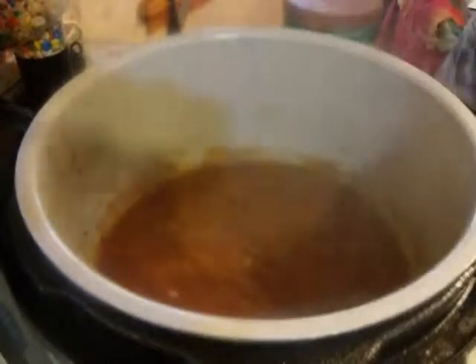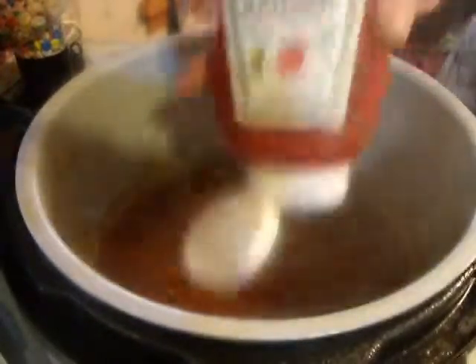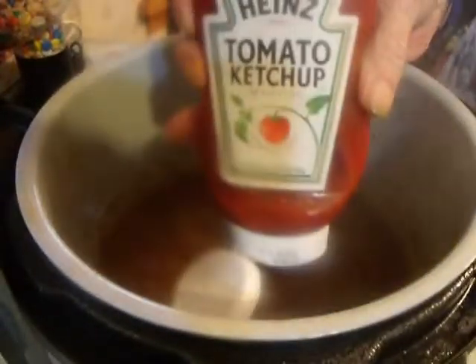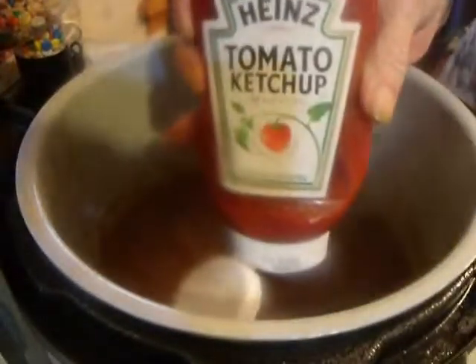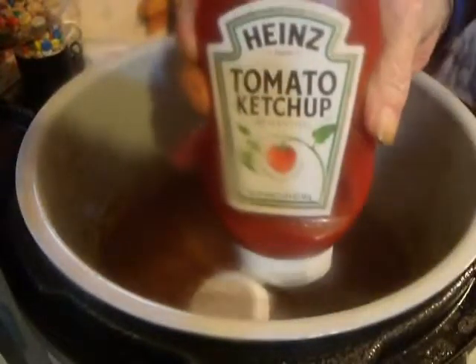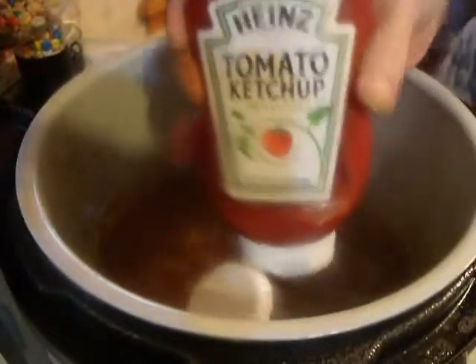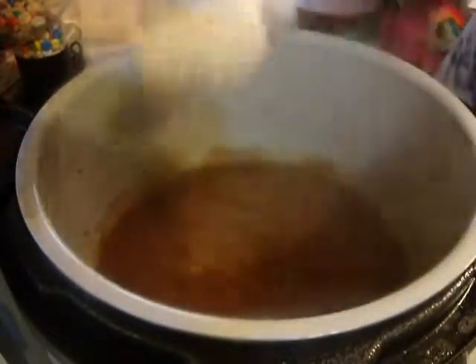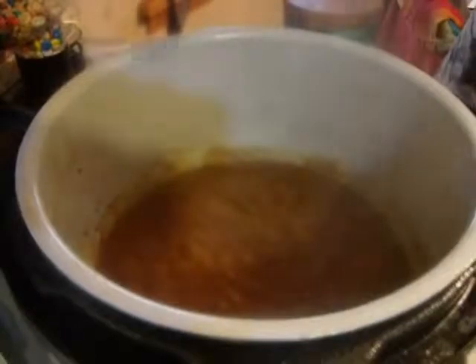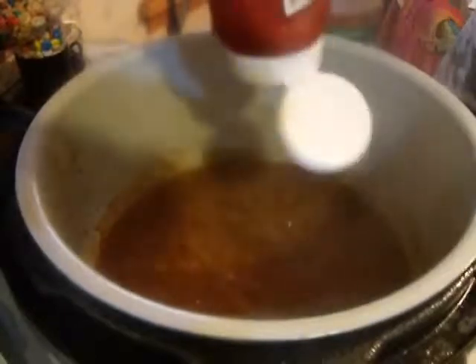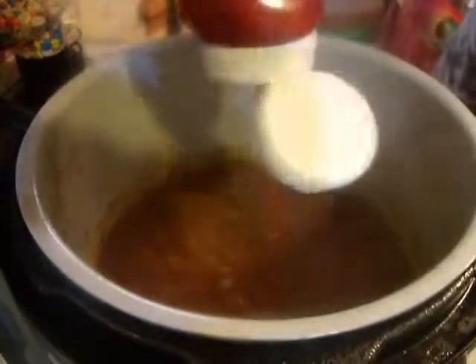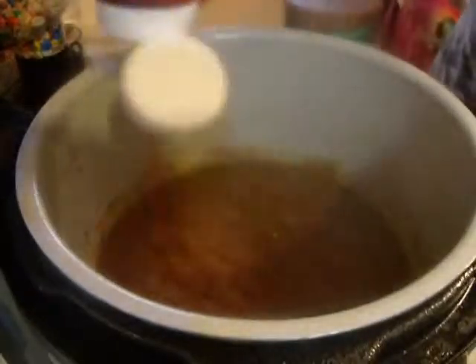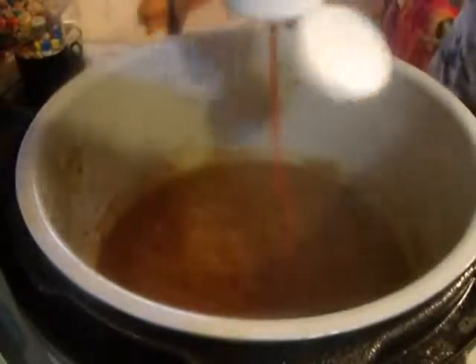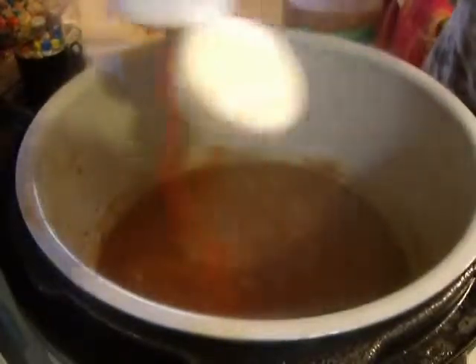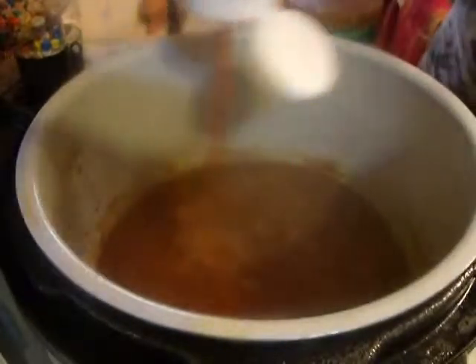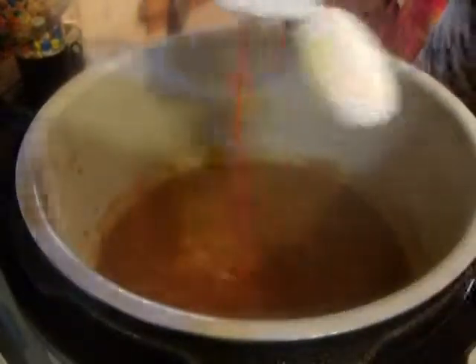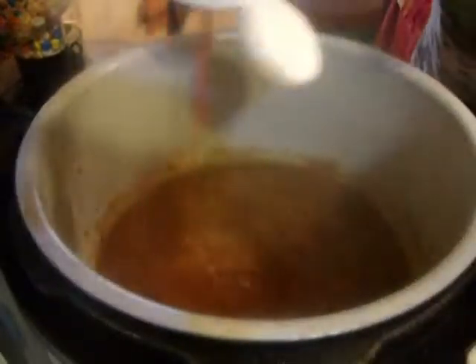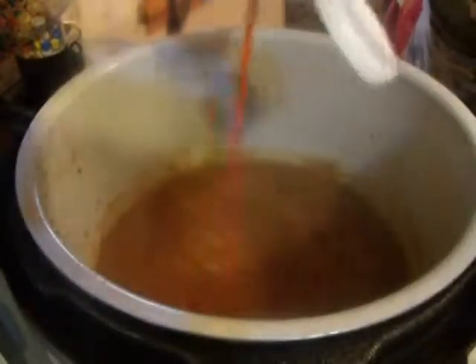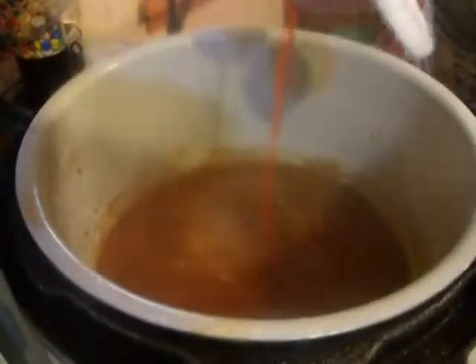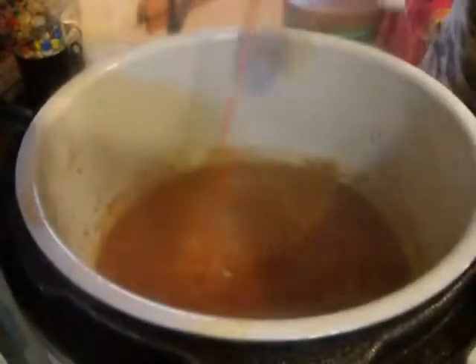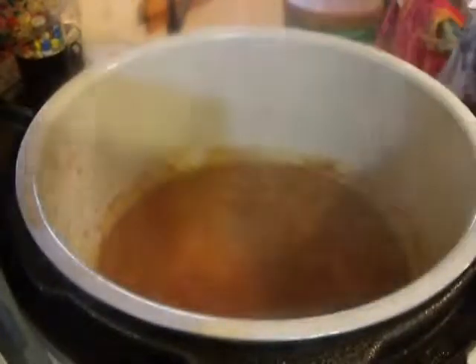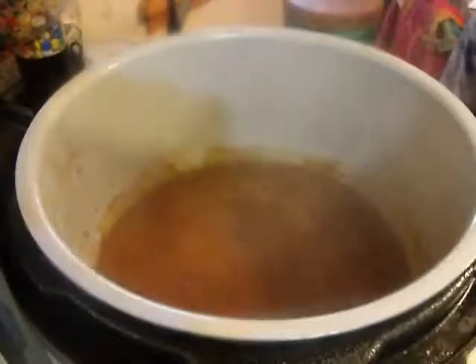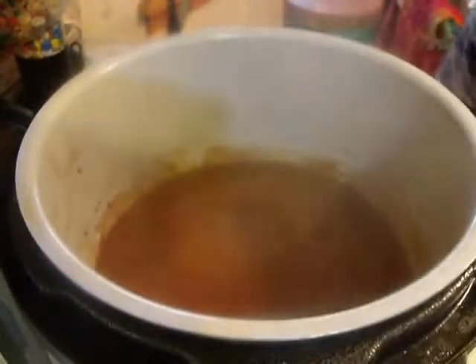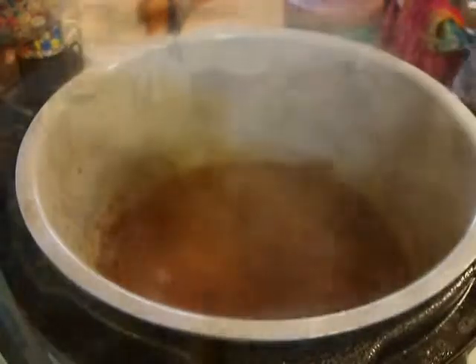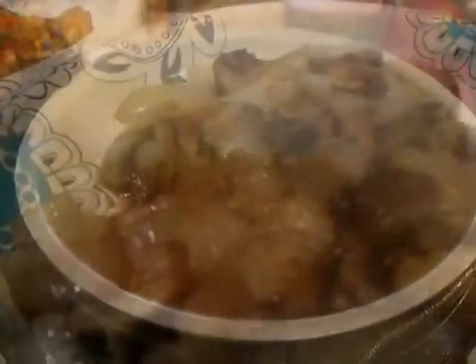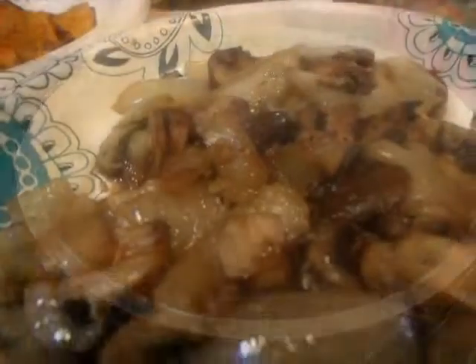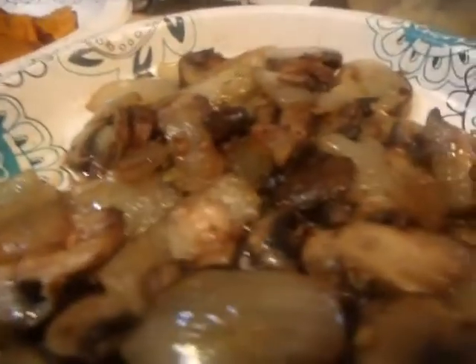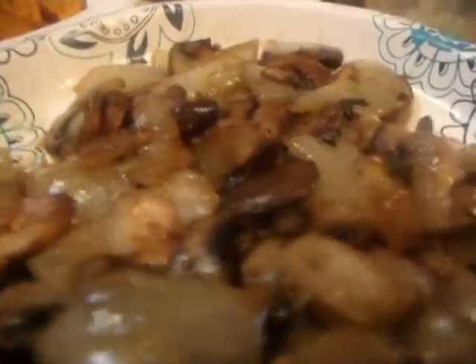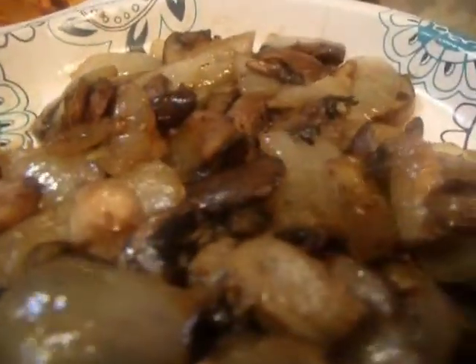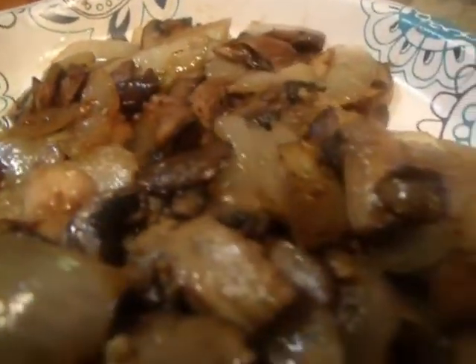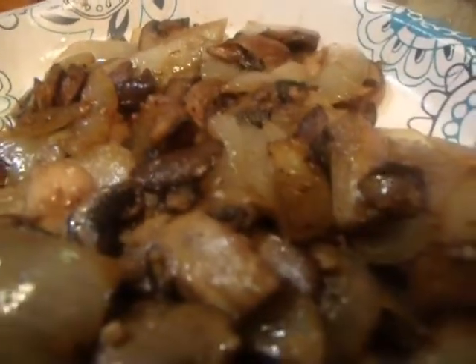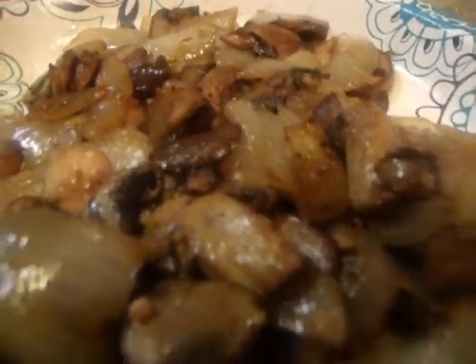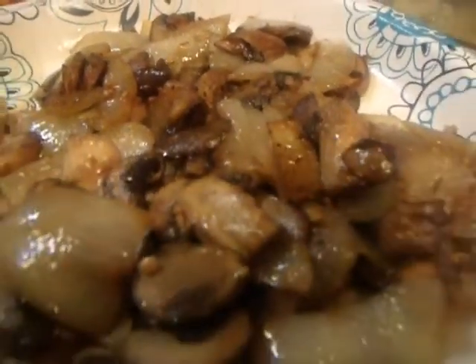One more thing: for two cups of sauce, two tablespoons of ketchup. There's the meatballs along with the mushrooms and onions.